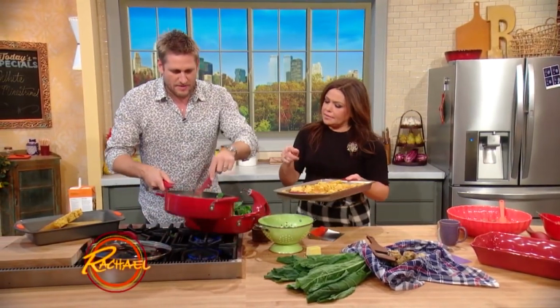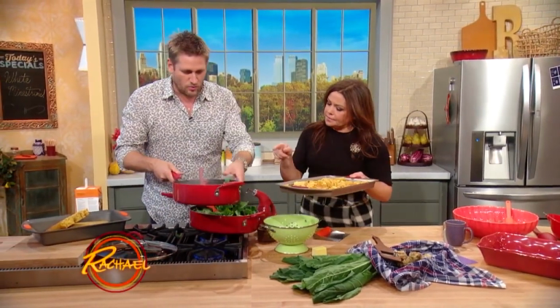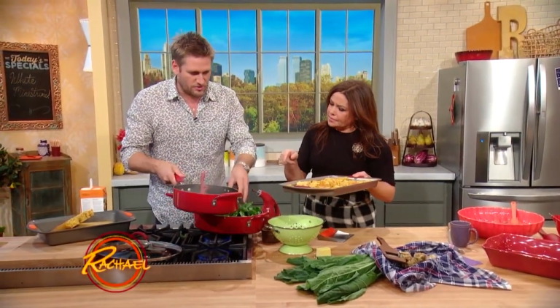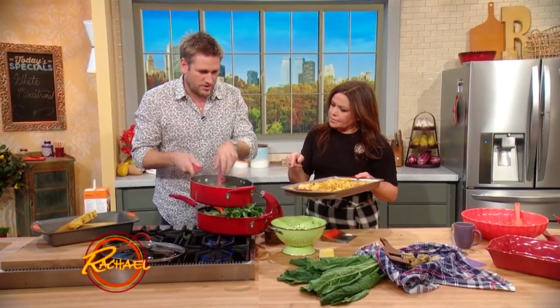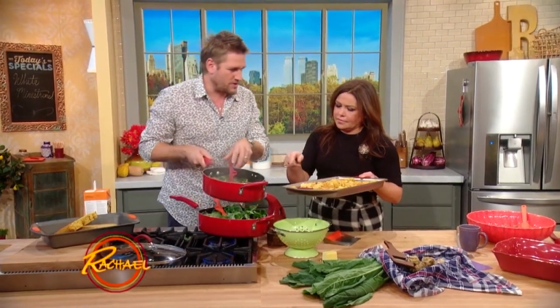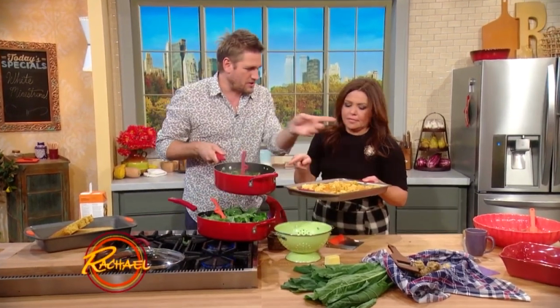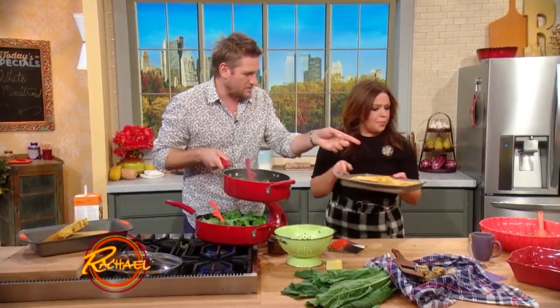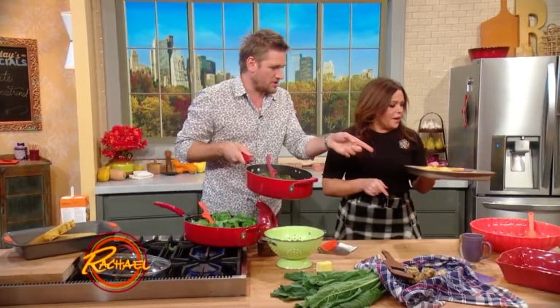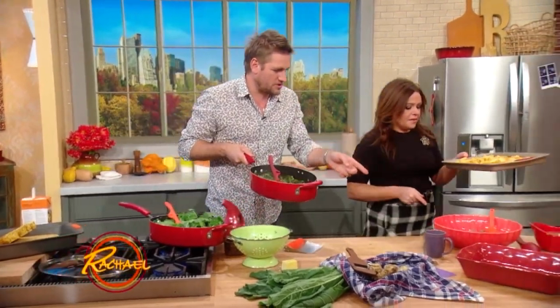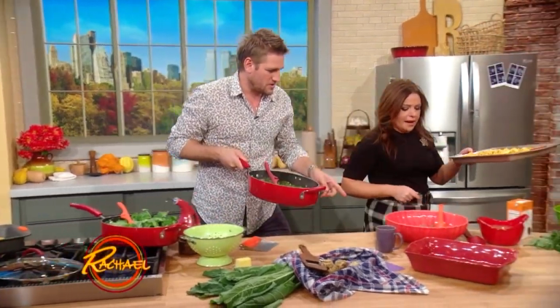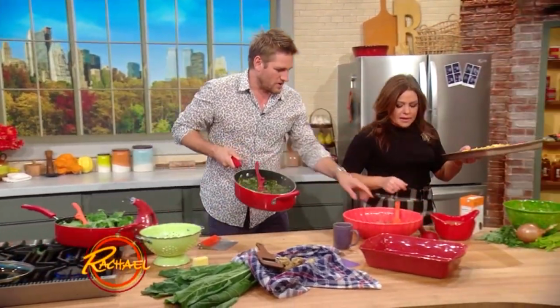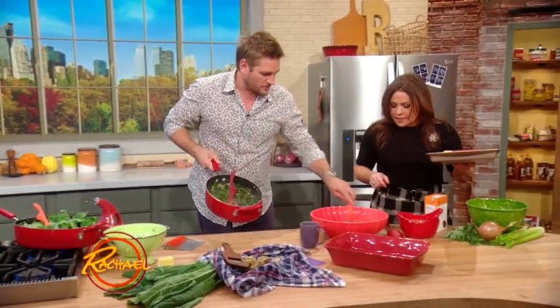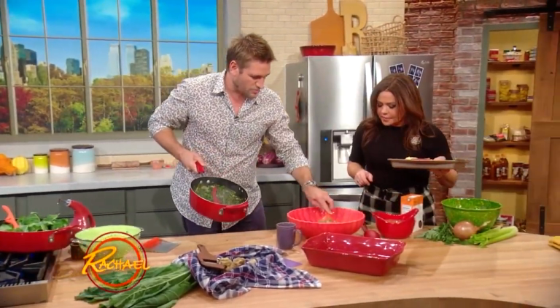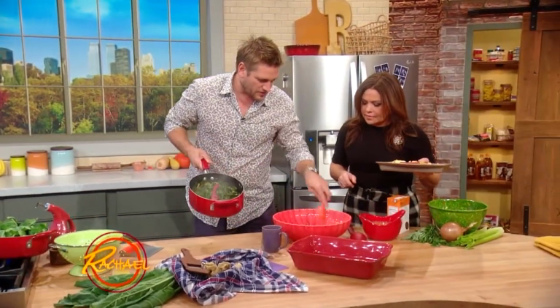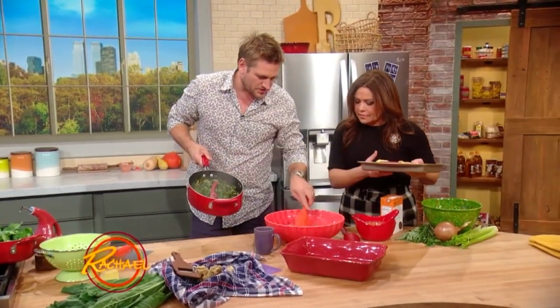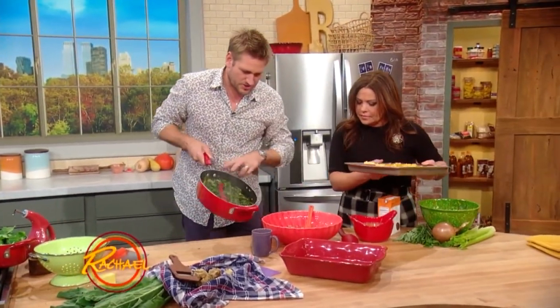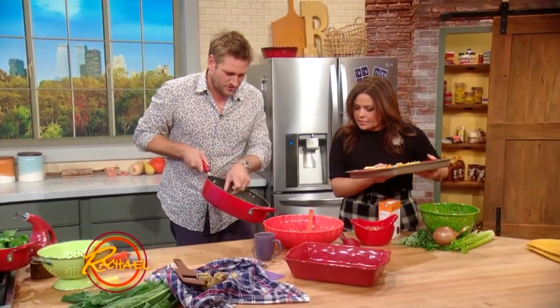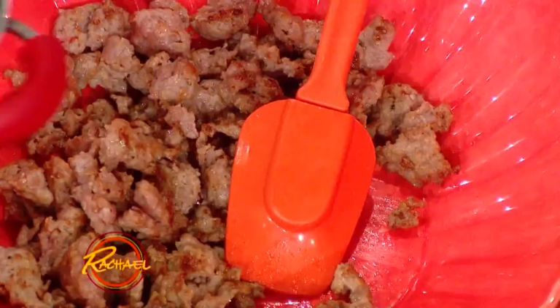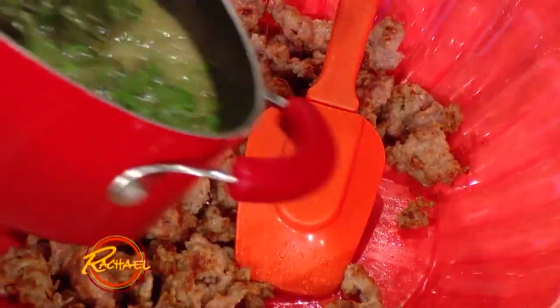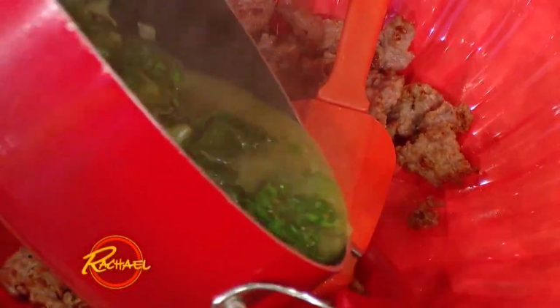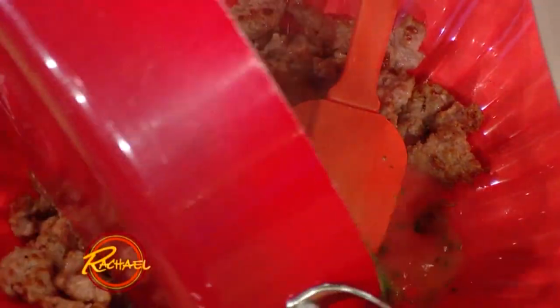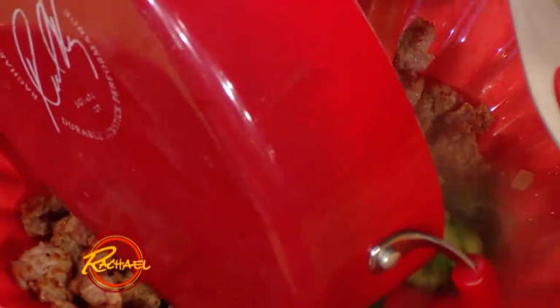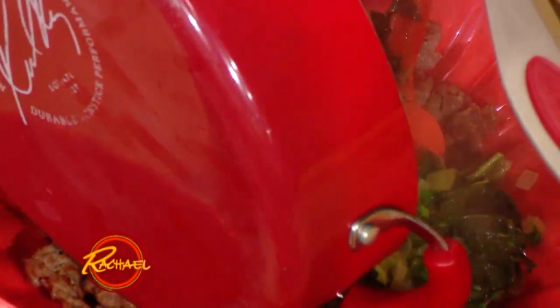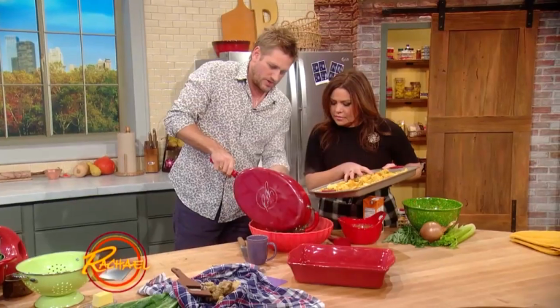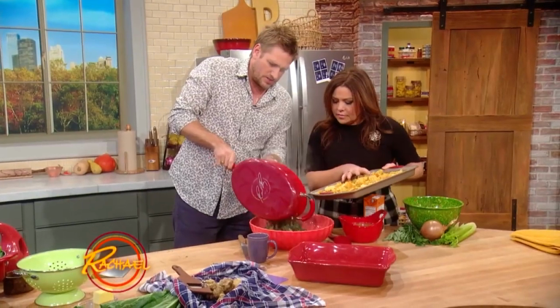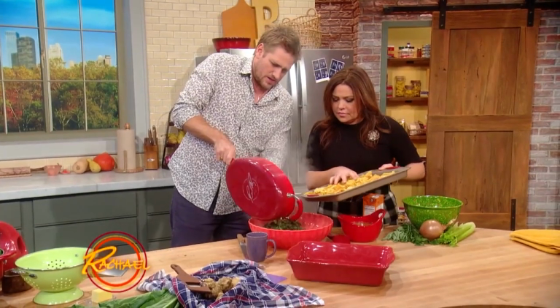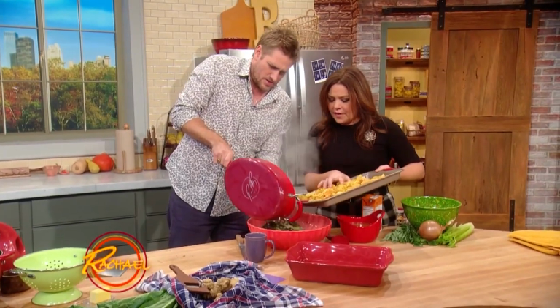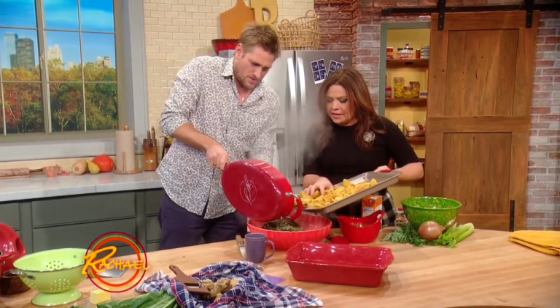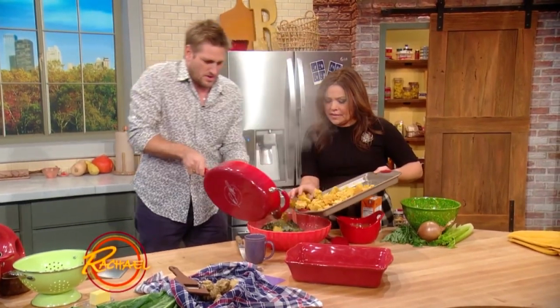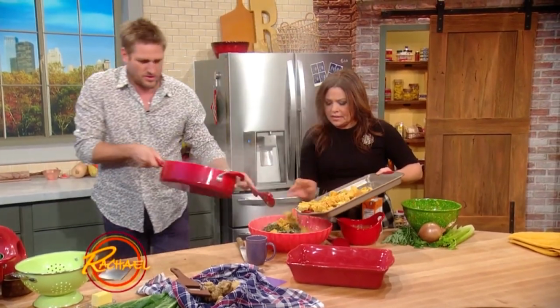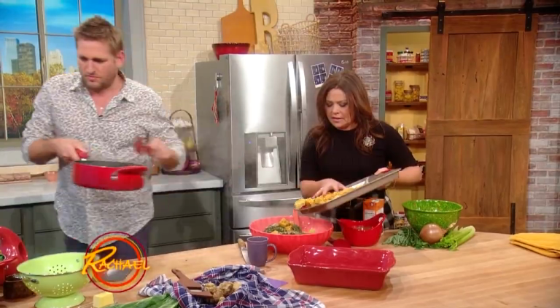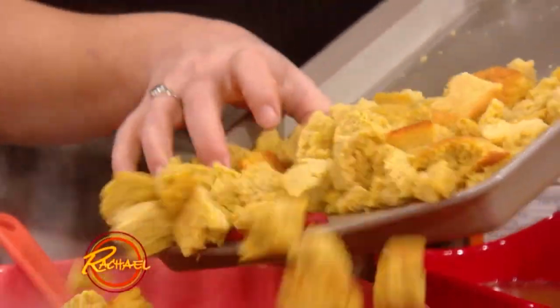Then what you do is you bring this over to the sausage. I've just cooked off a little bit of sausage — as you can see, I've browned that off. Go ahead and toss your greens in there, fabulous, and then the cornbread as well.